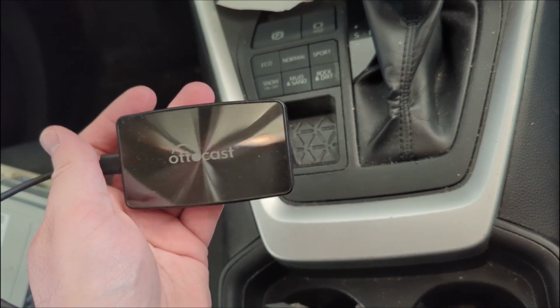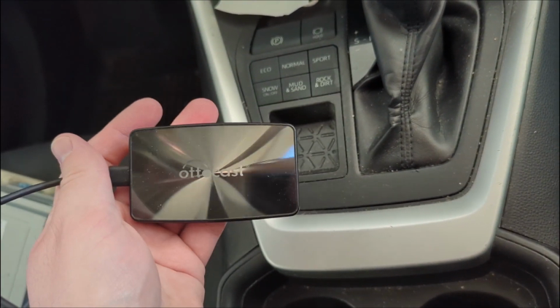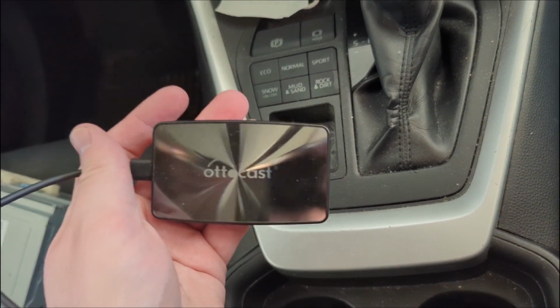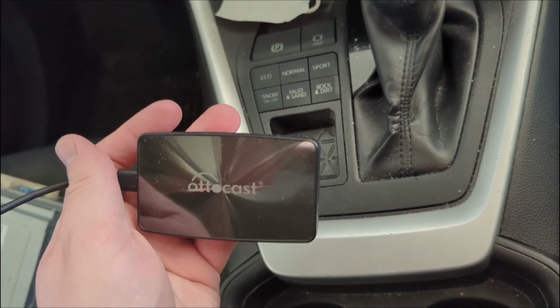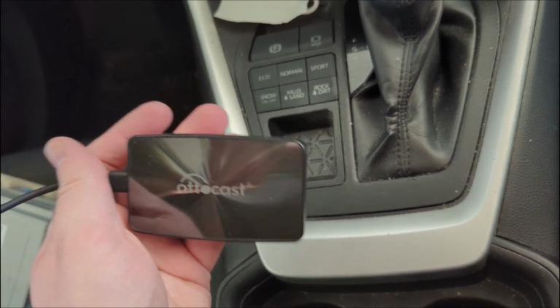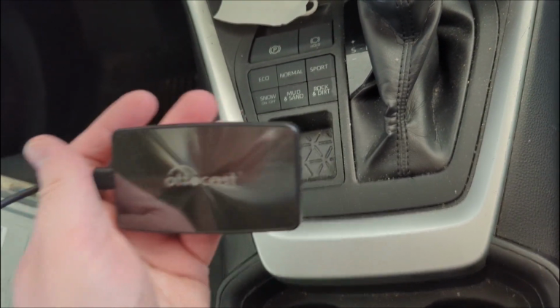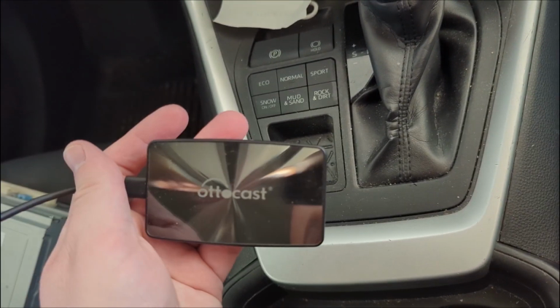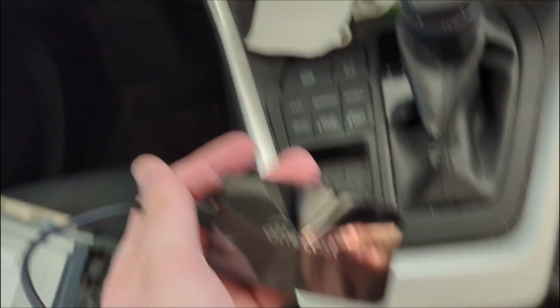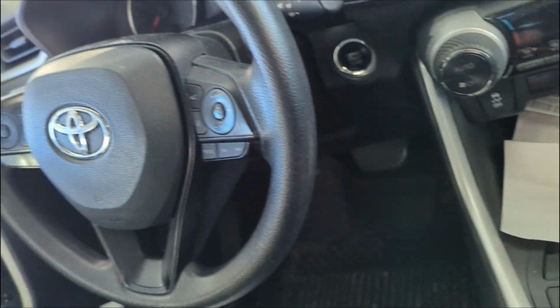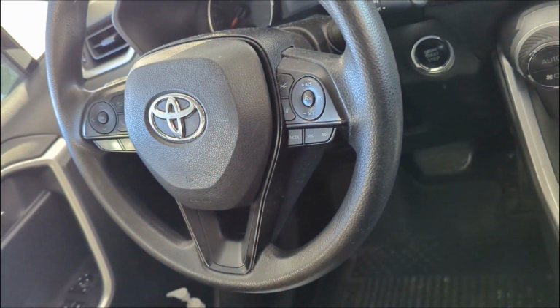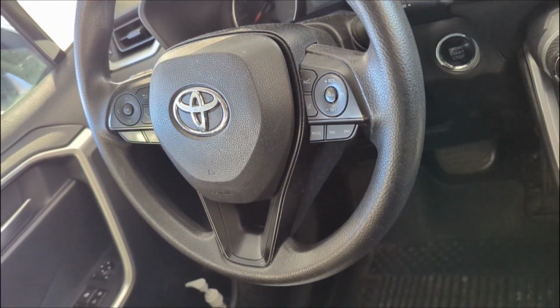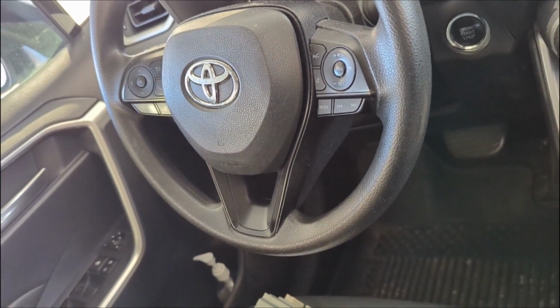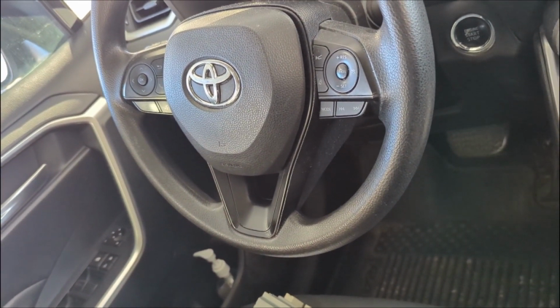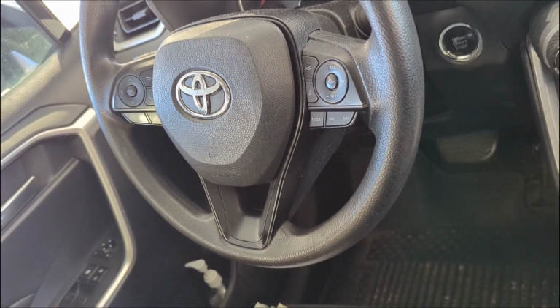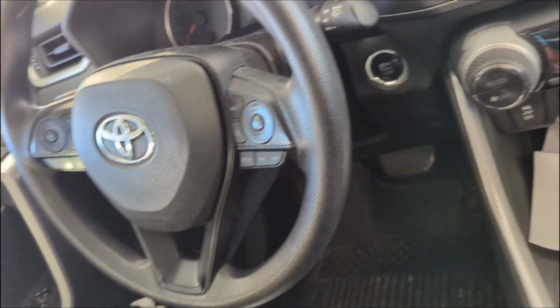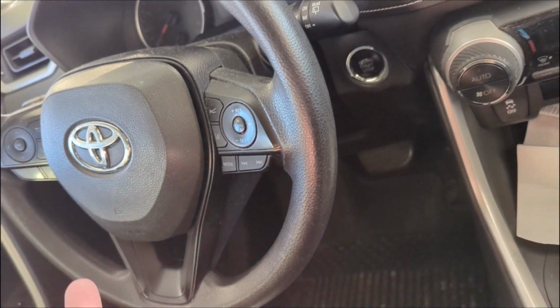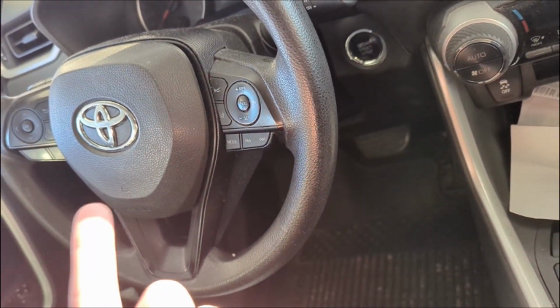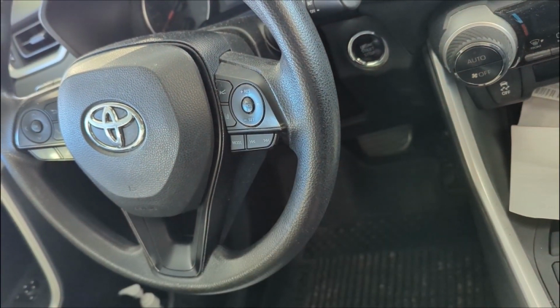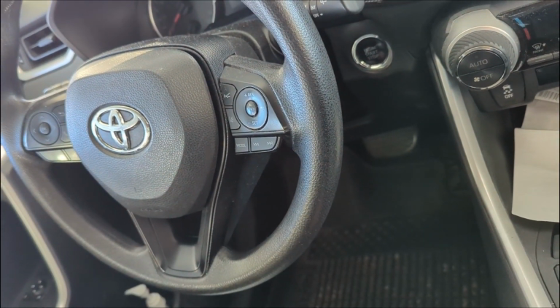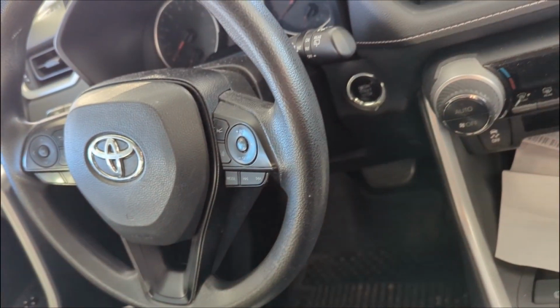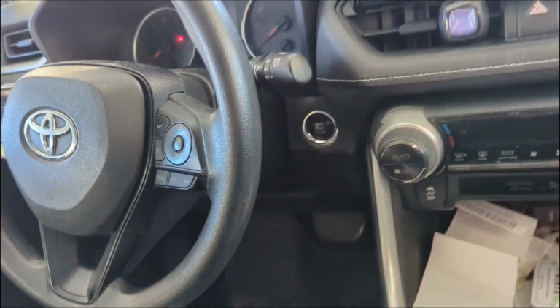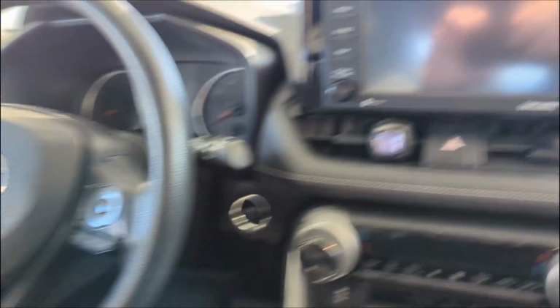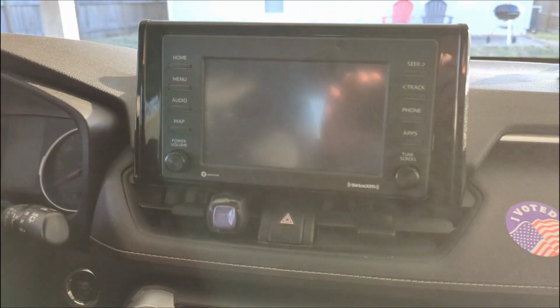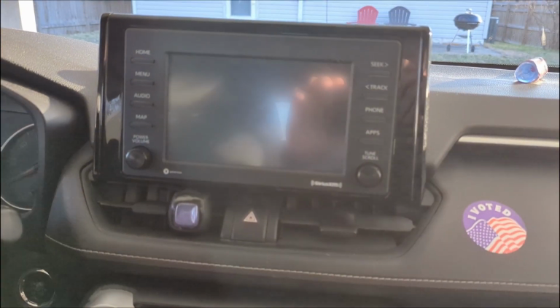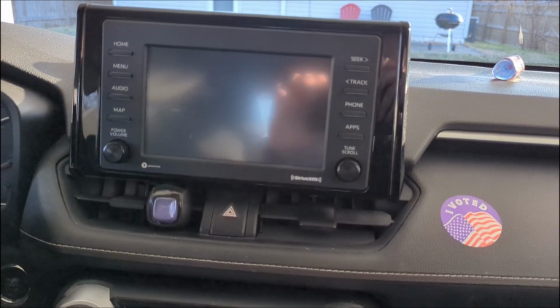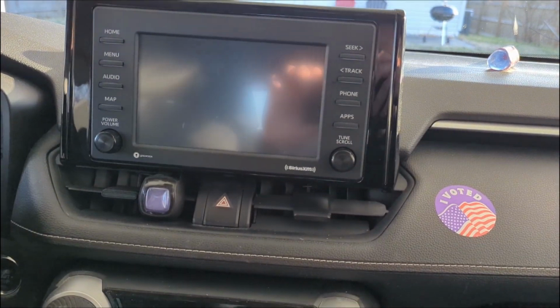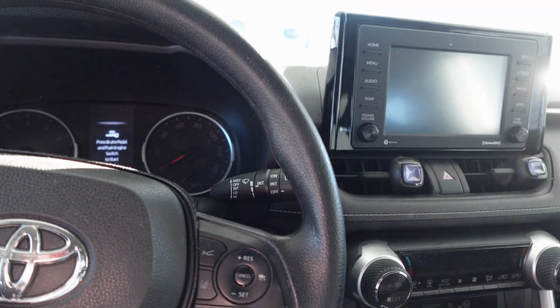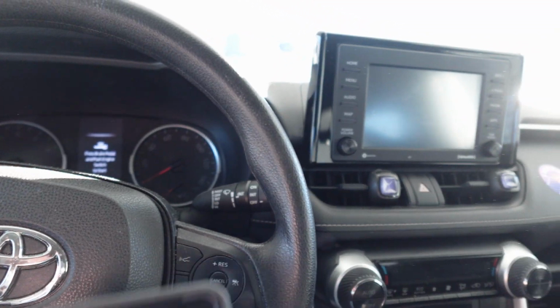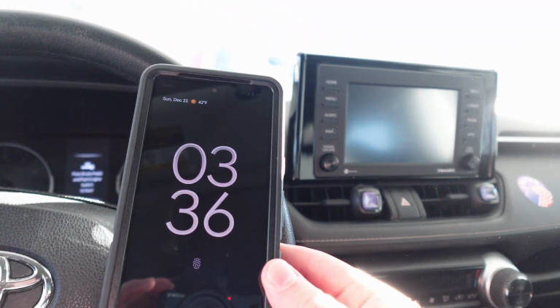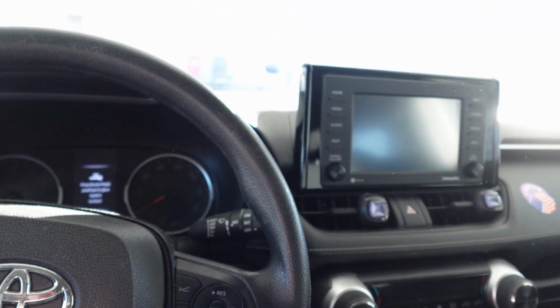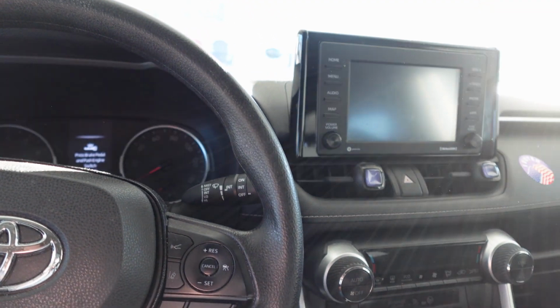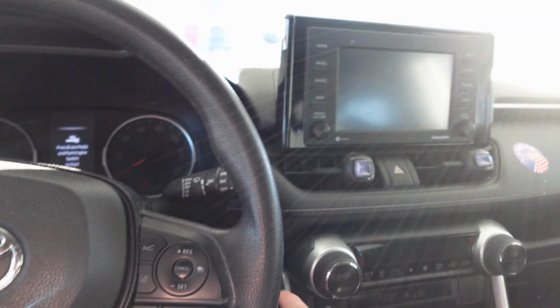Sometimes there were issues with the audio, and the controls on the steering wheel wouldn't always work — such as the press-to-talk button. Okay, let's go ahead and try it out, fingers crossed. I've got my Android phone here.